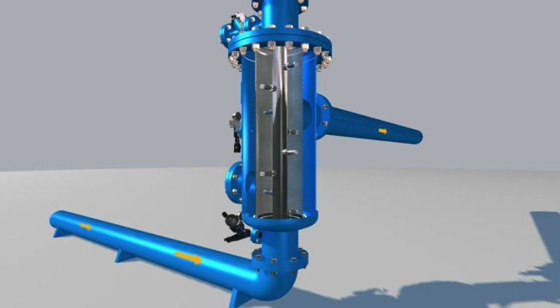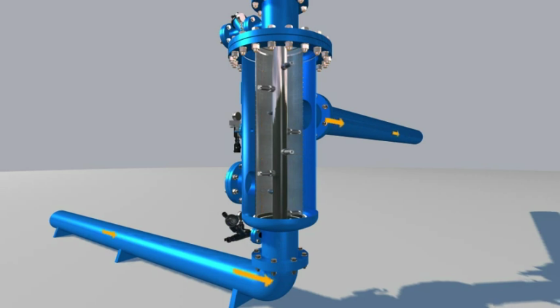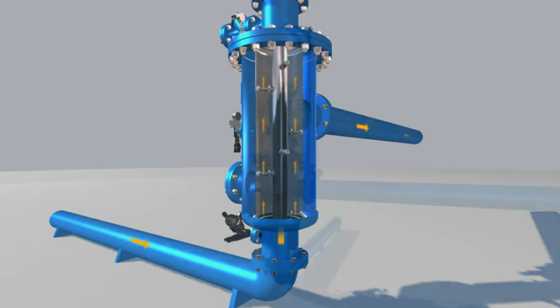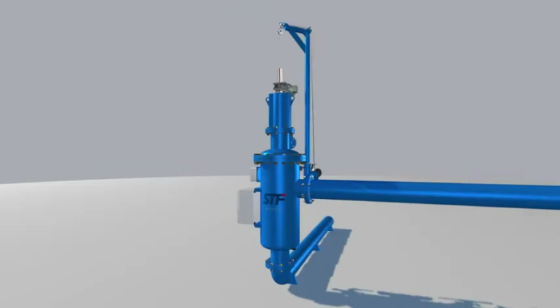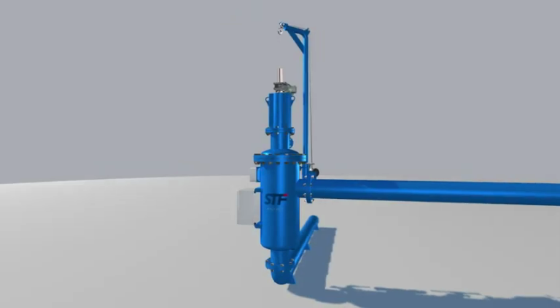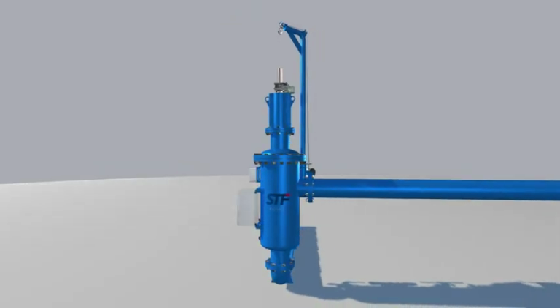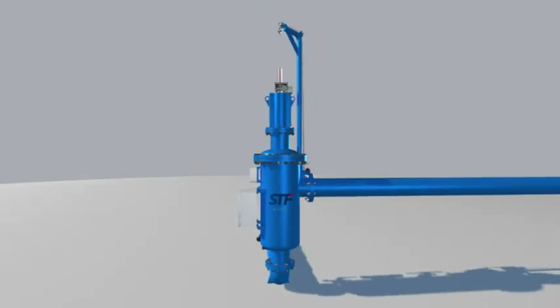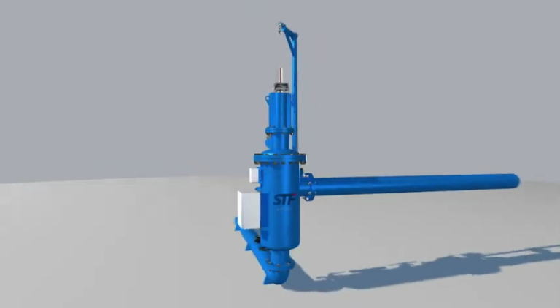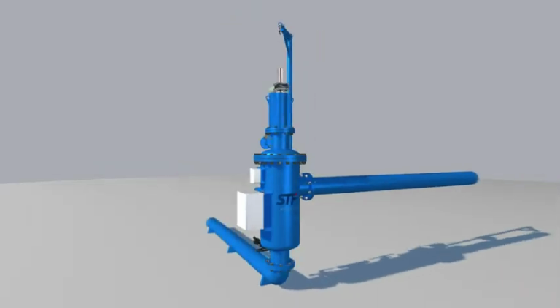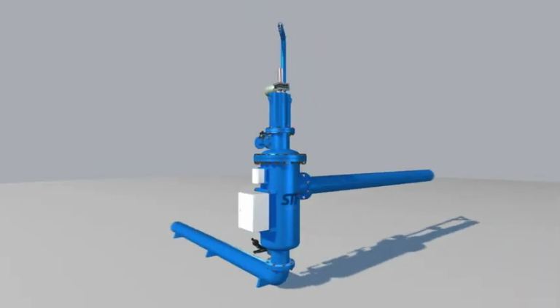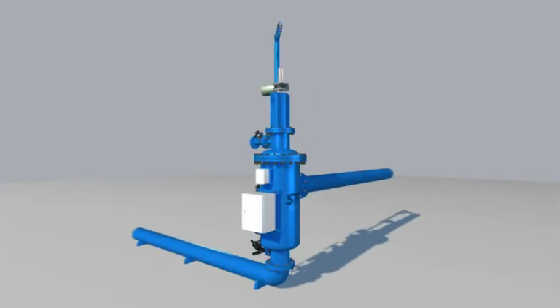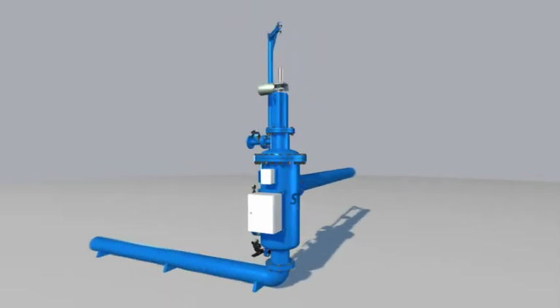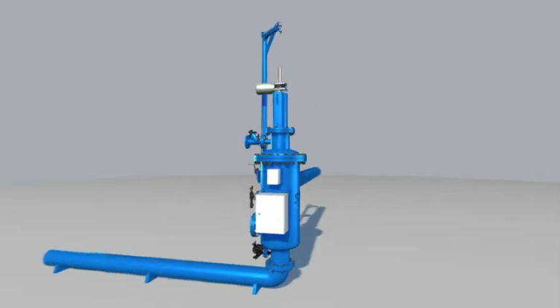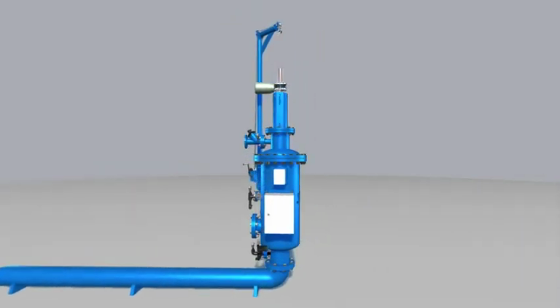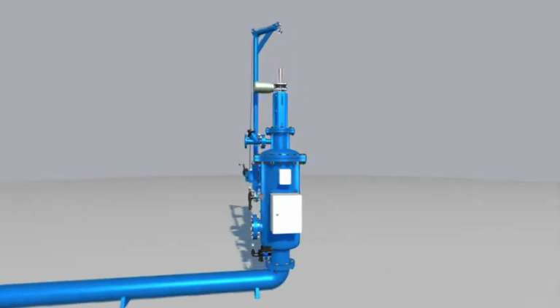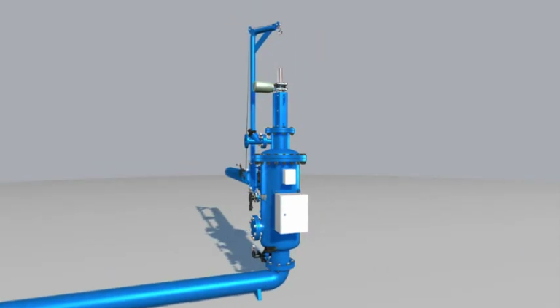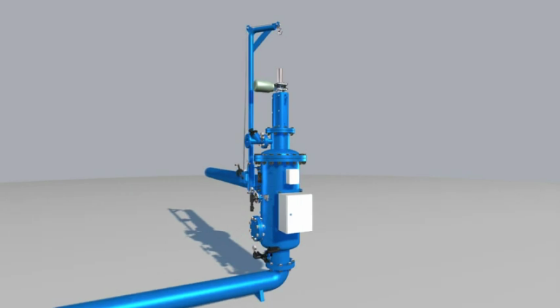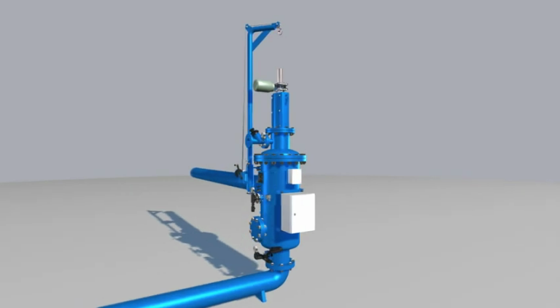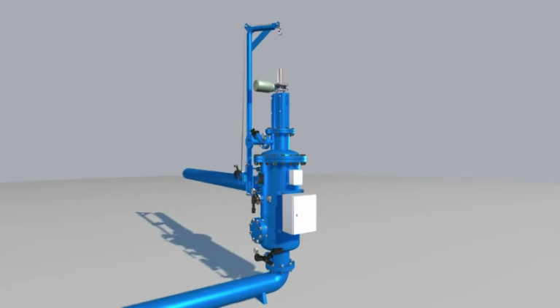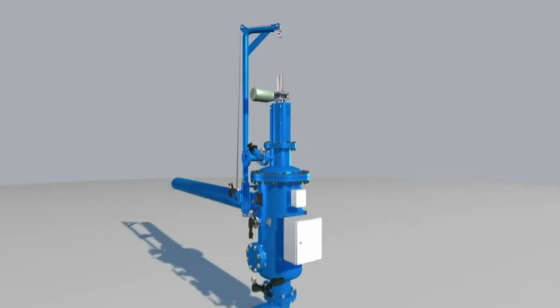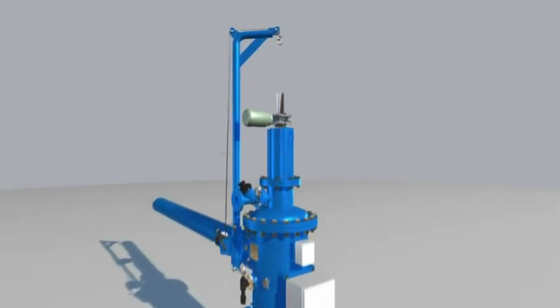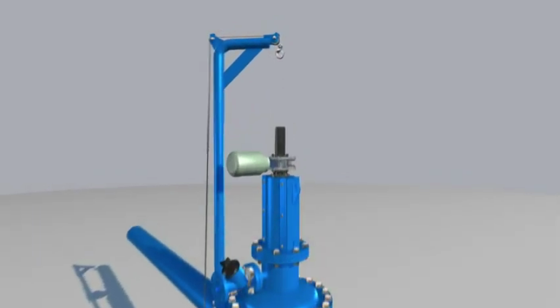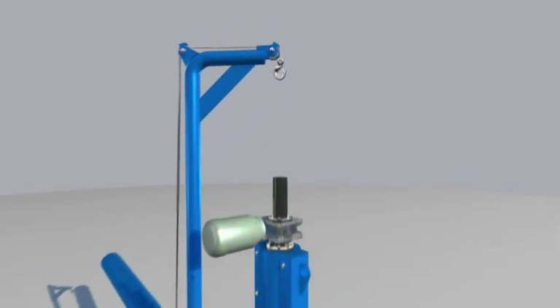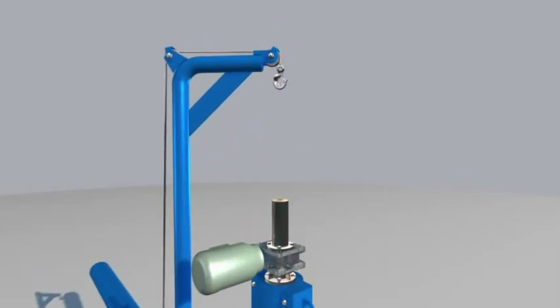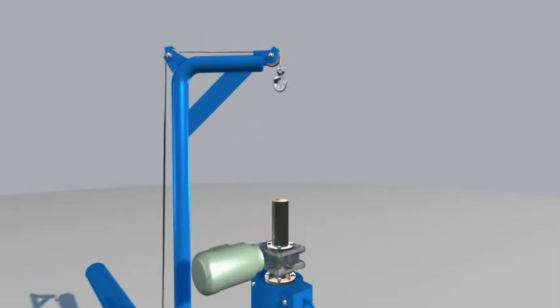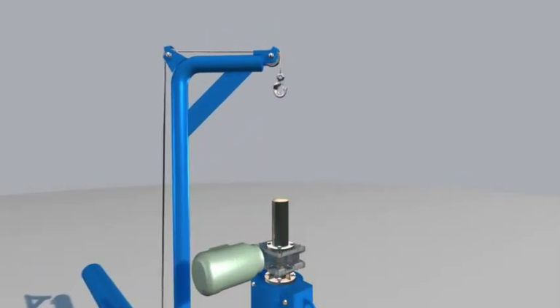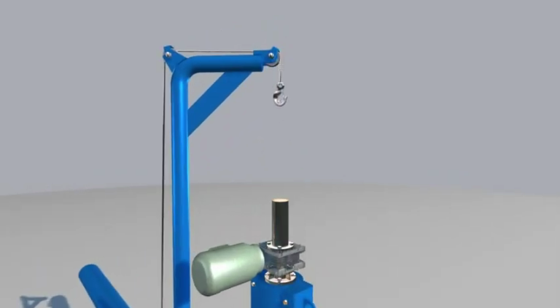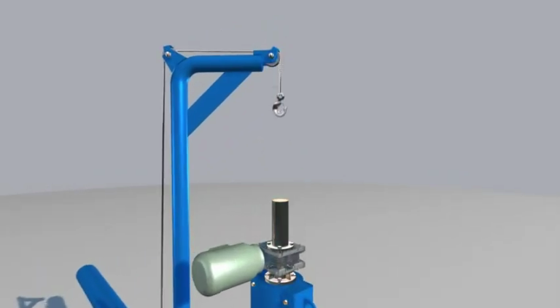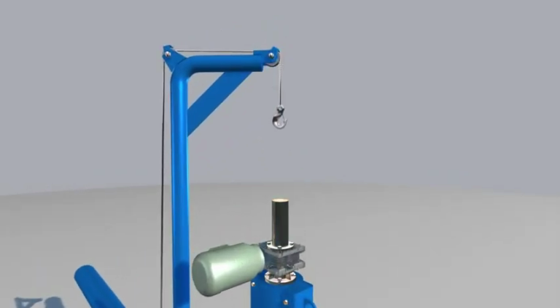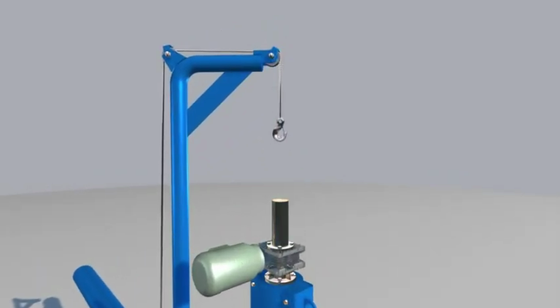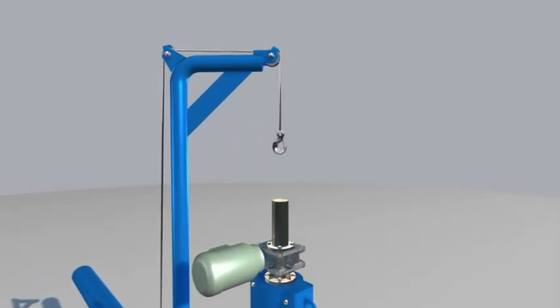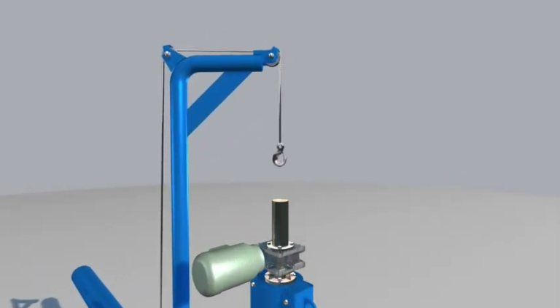One of the advantages offered by these devices is the ease of maintenance, thanks to the winch attached, which allows the removal of the filtering screen by a single worker.